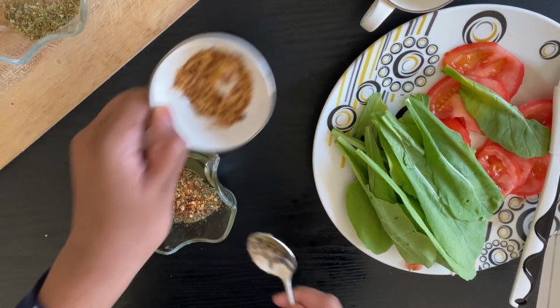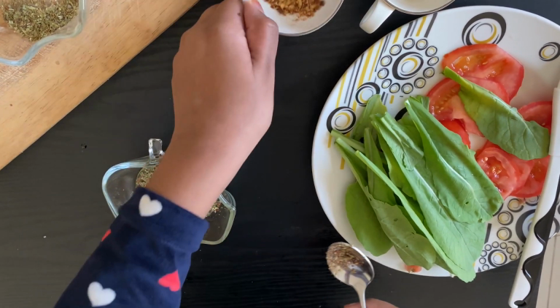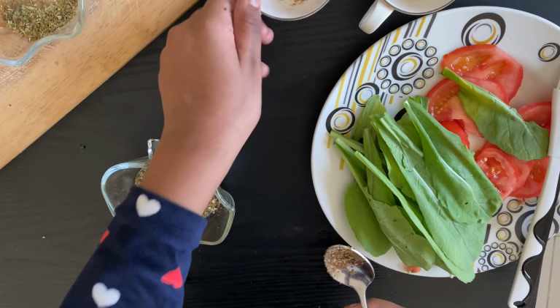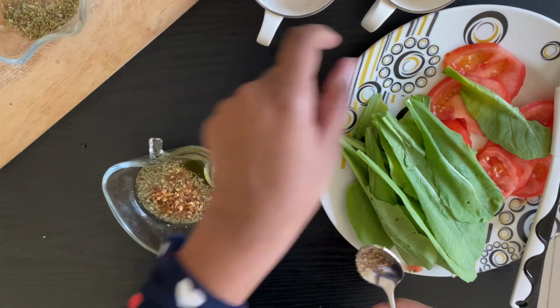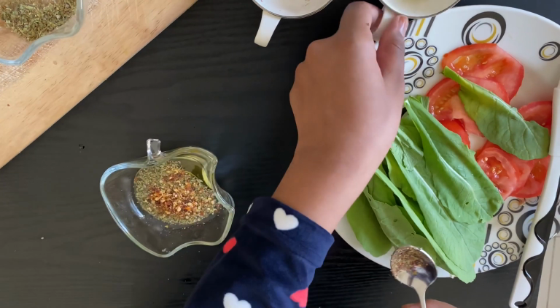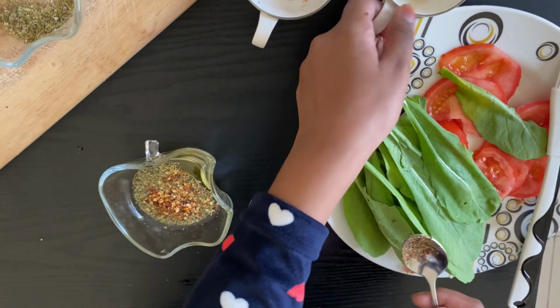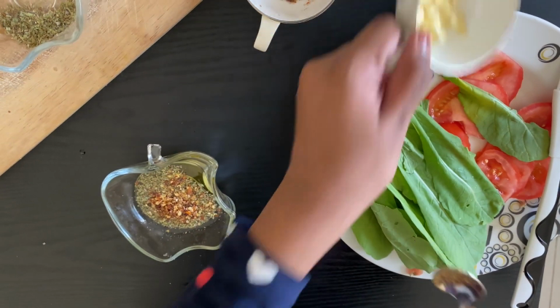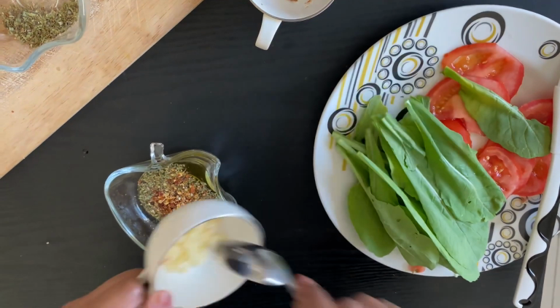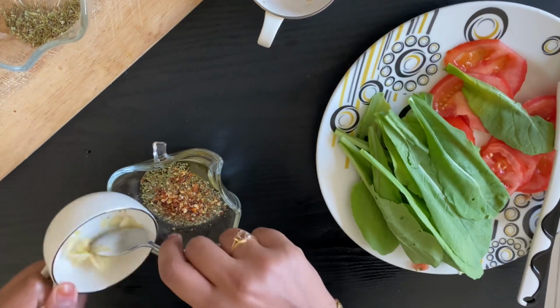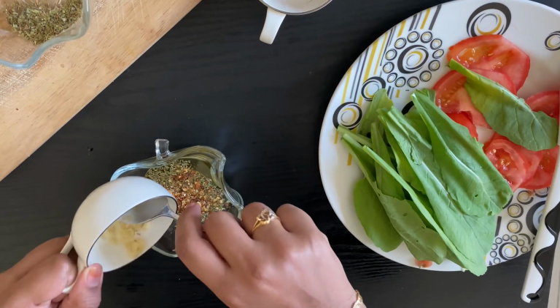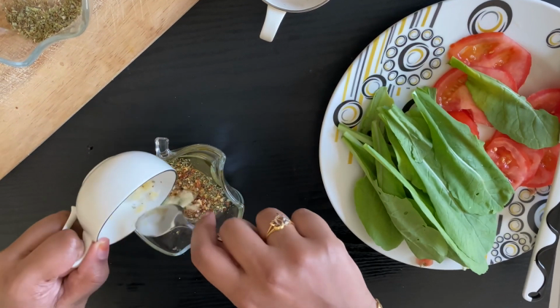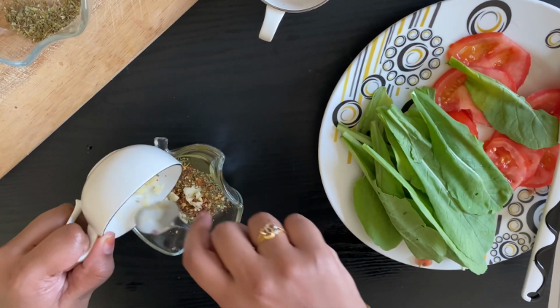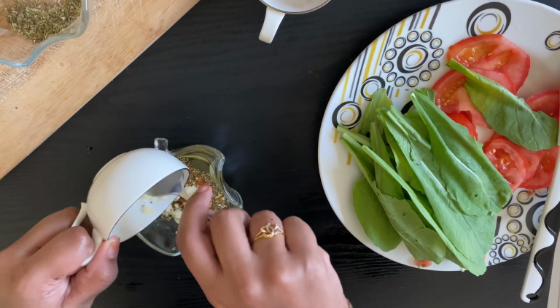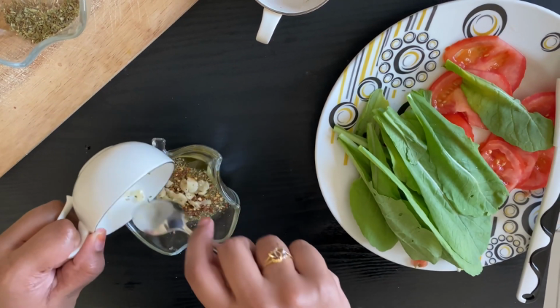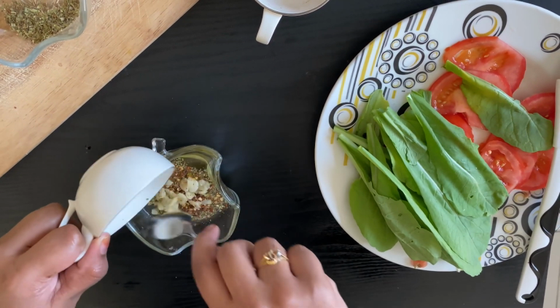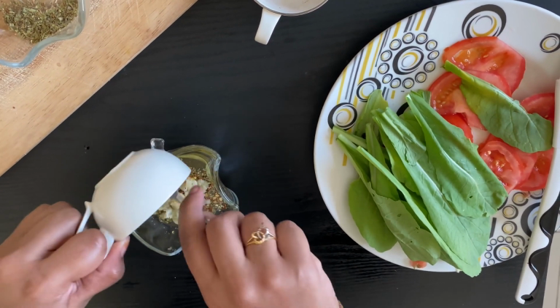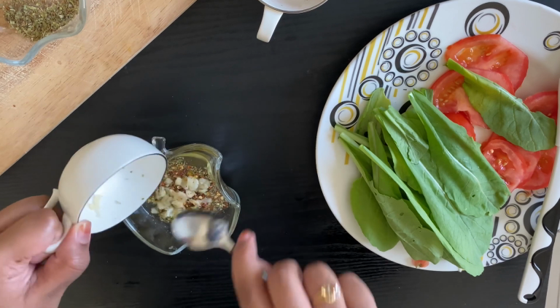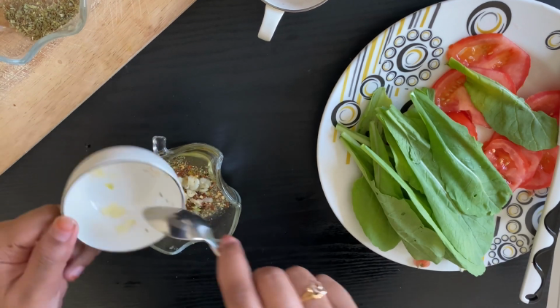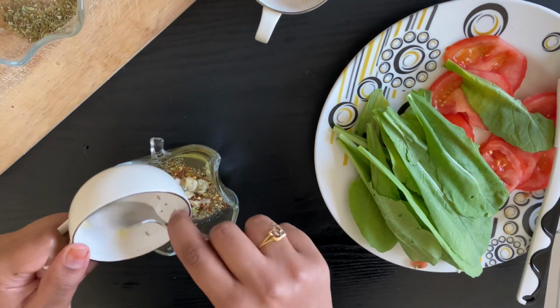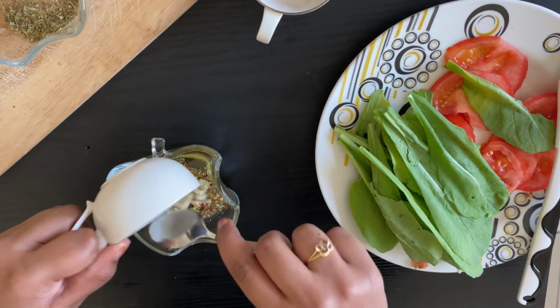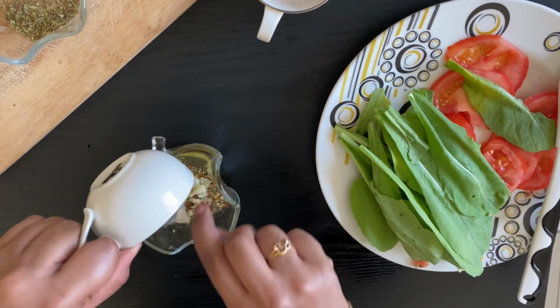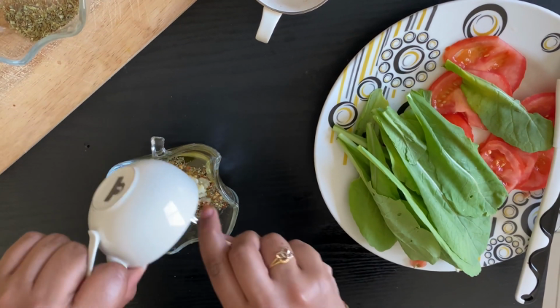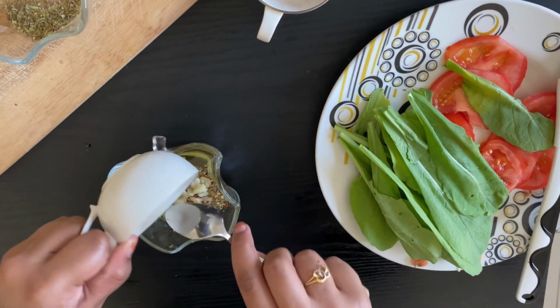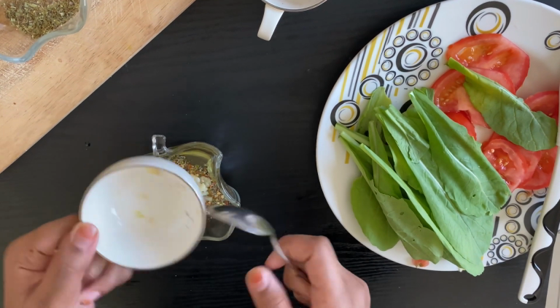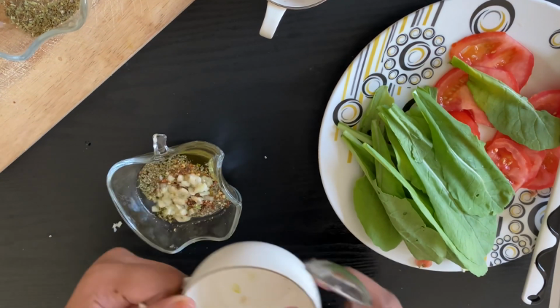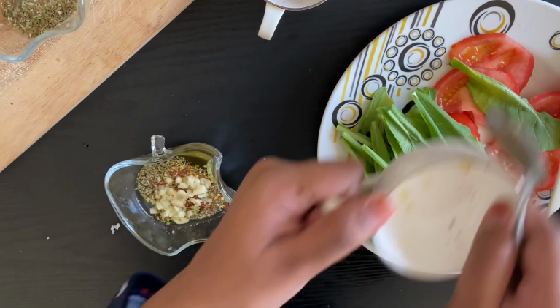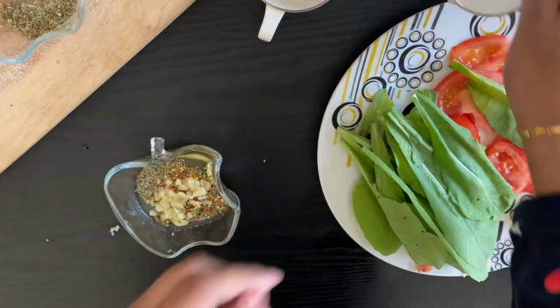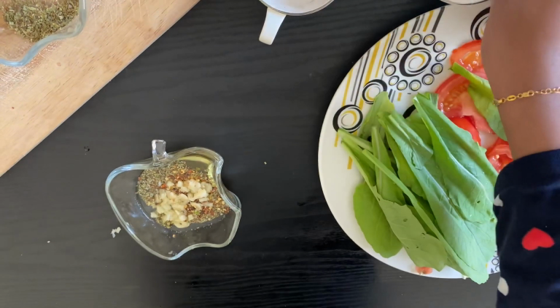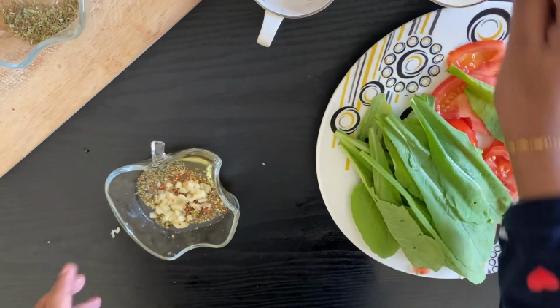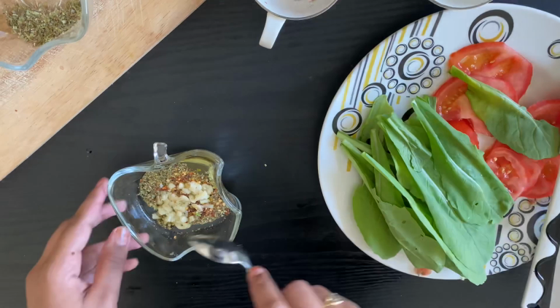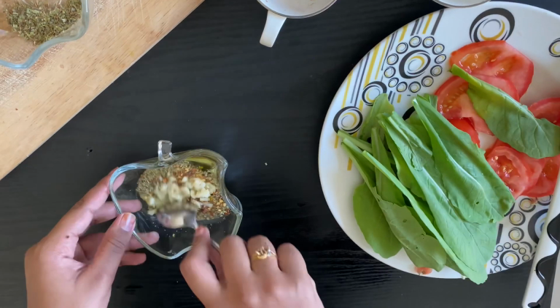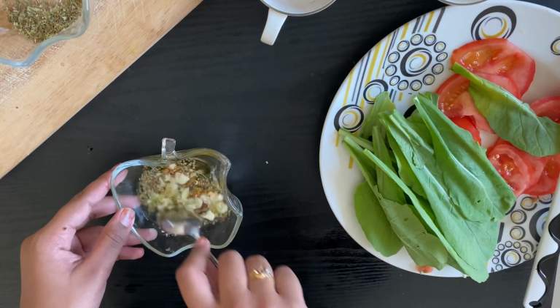Now we can add one teaspoon of chili flakes and one teaspoon of crushed garlic. Mix this all together, and your superb dressing is ready.